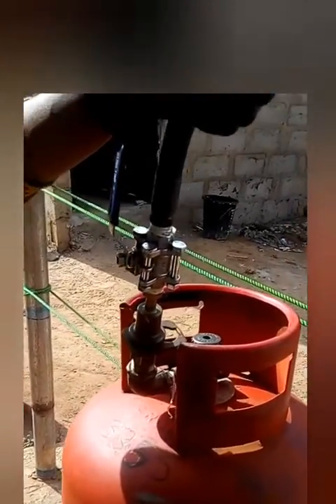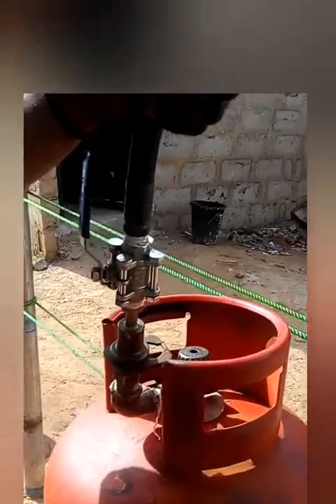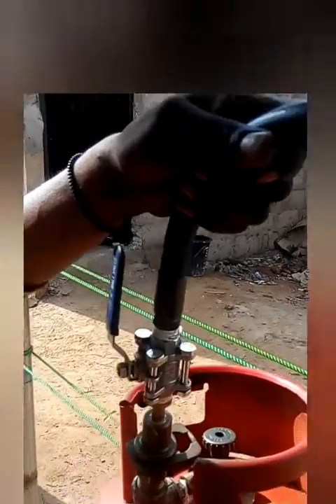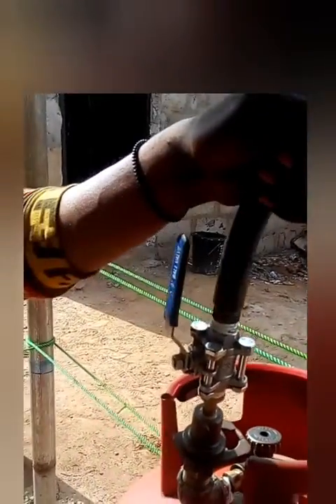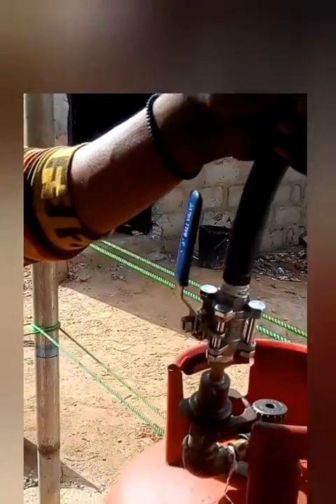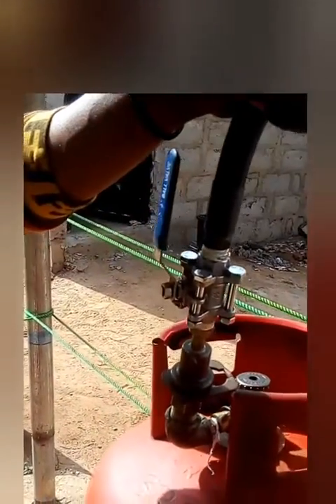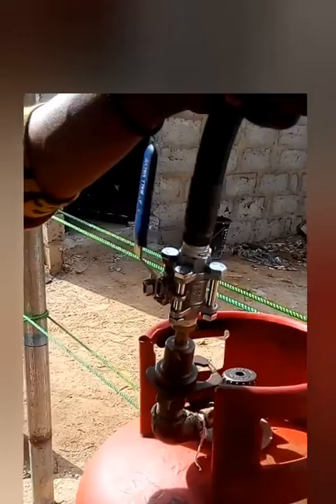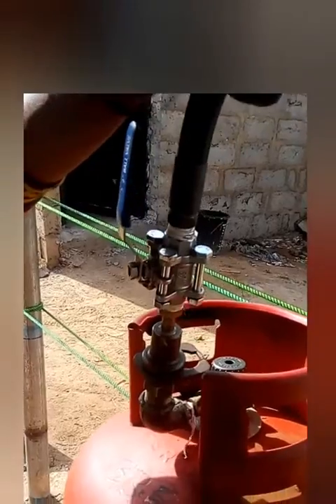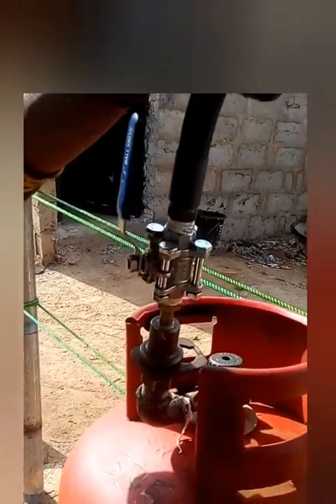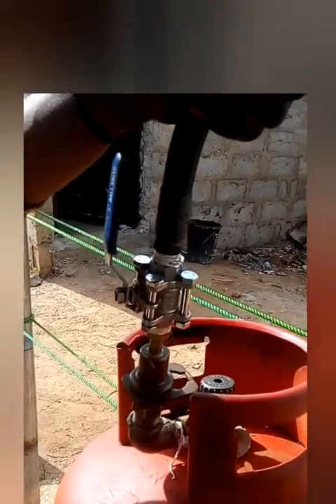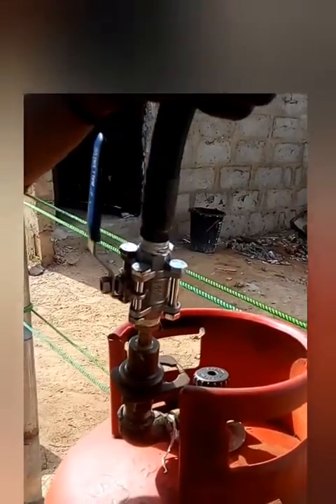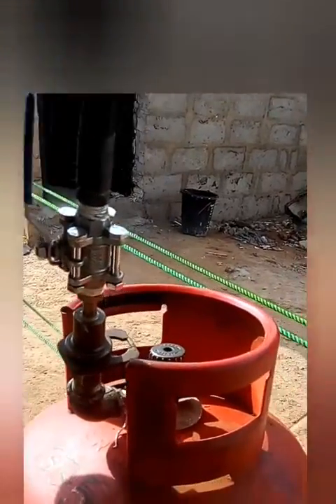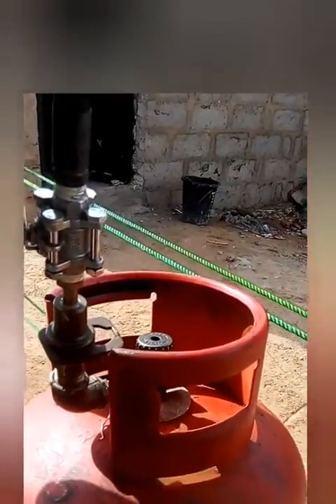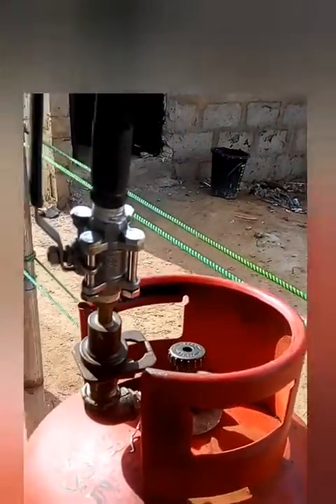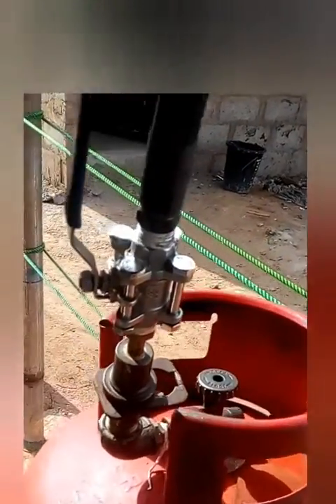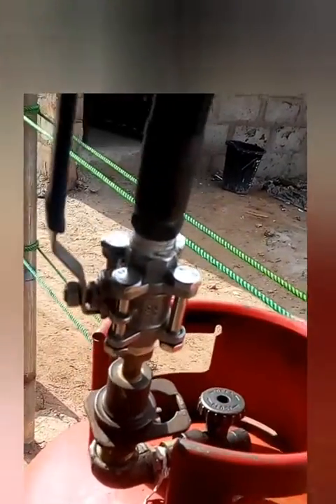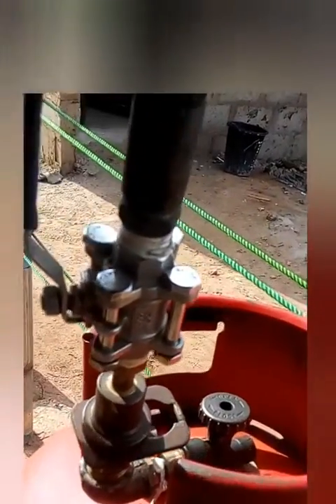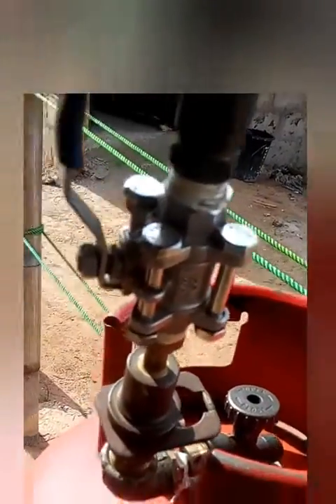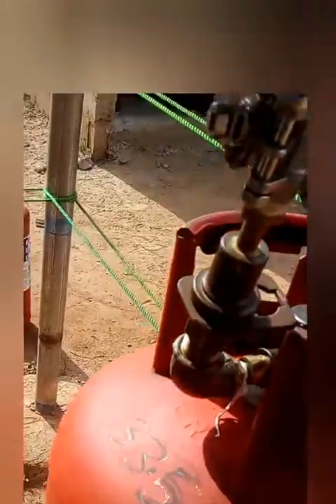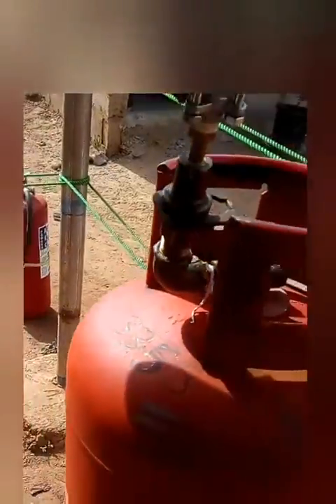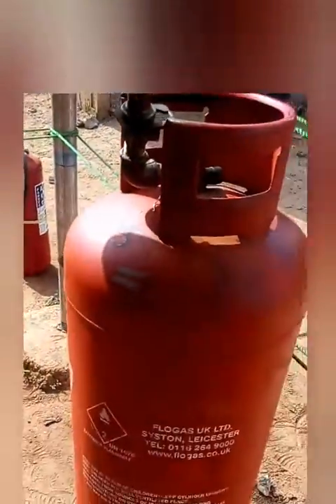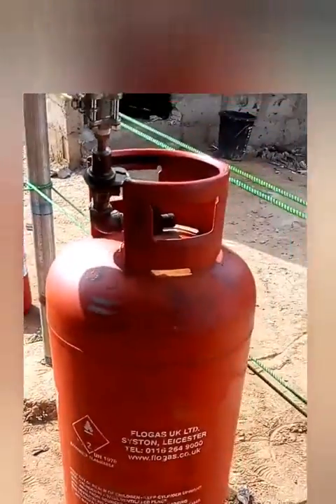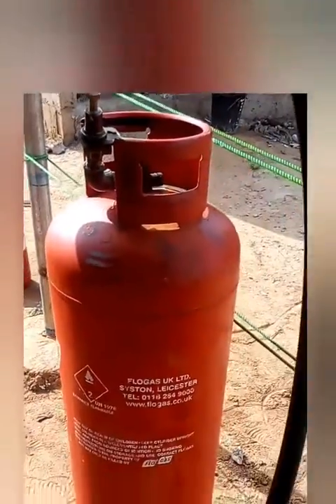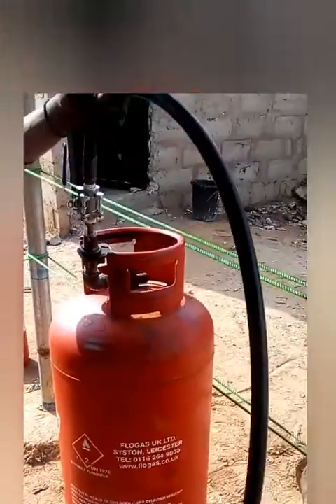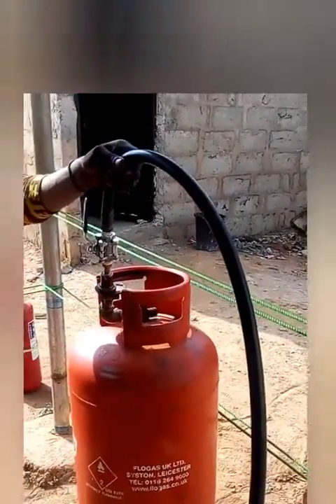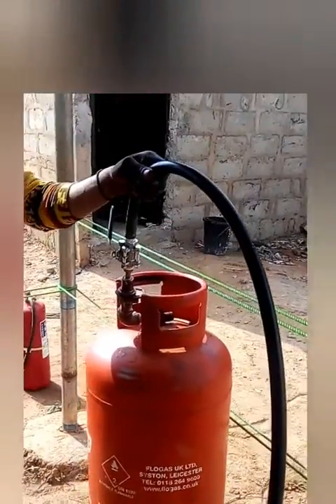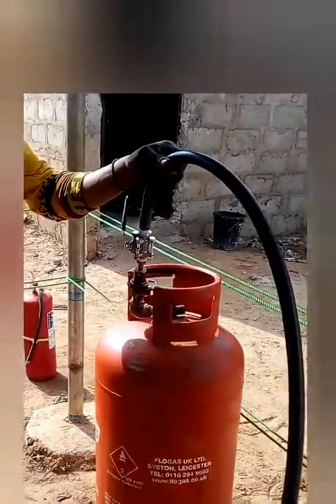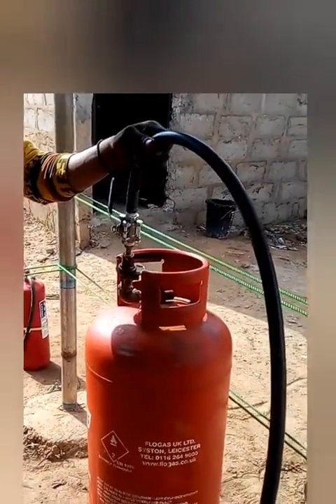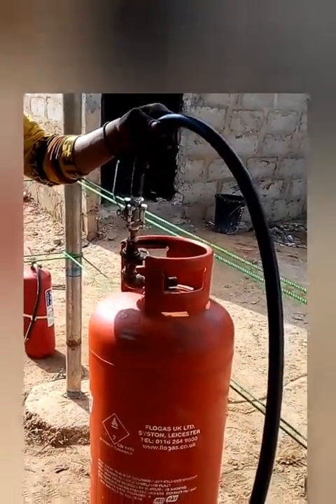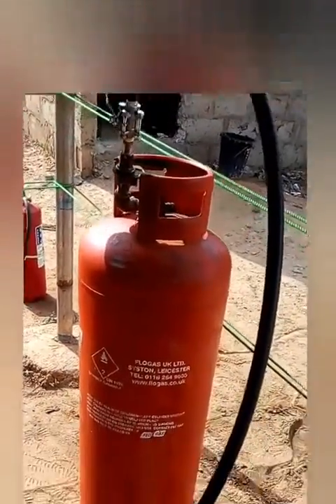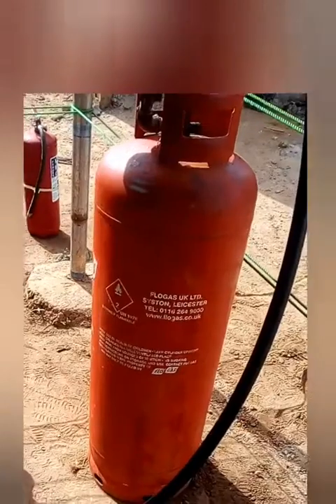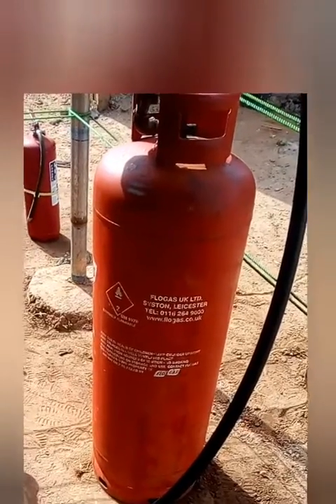After checking, take your gas cylinder outside to the gas plant where it is to be refilled. You need to fix the filling nozzle into the valve properly. Make sure you check for any gas leak before you connect to the gas plant.